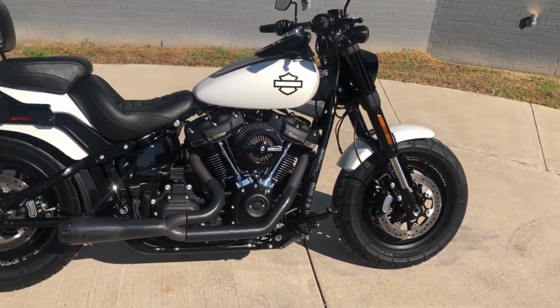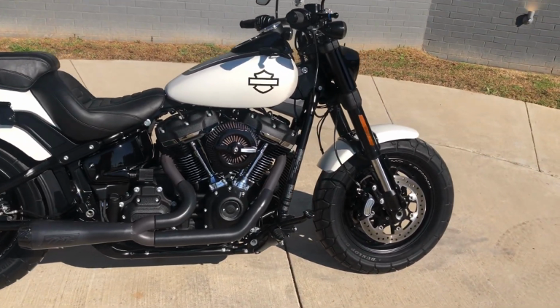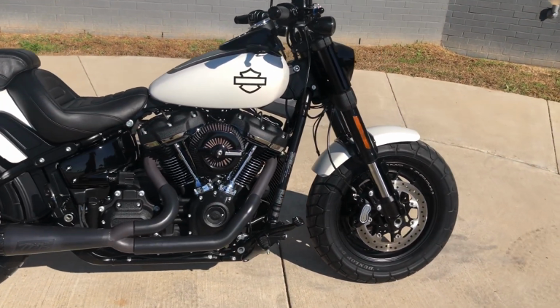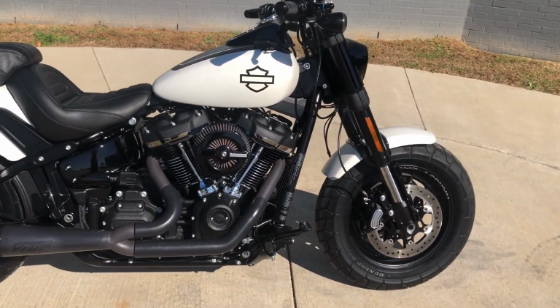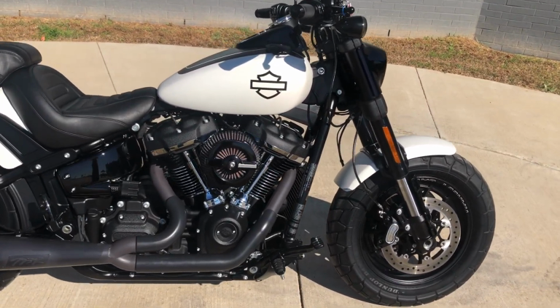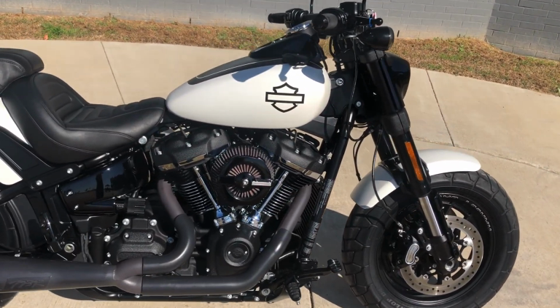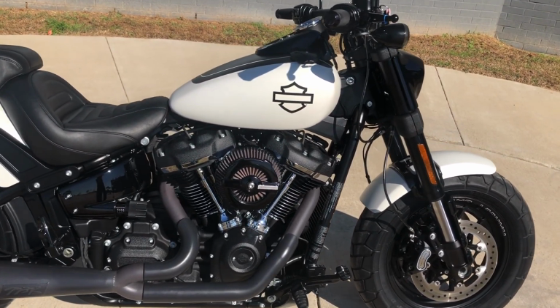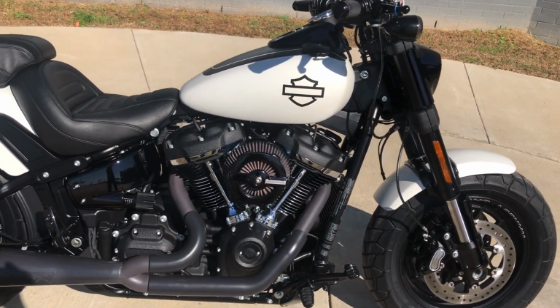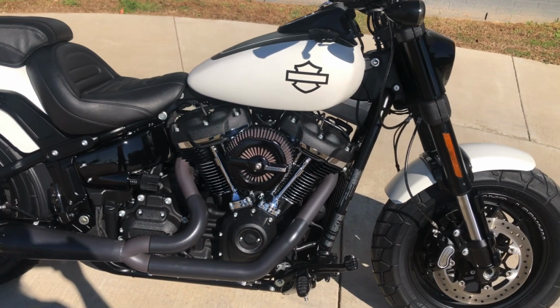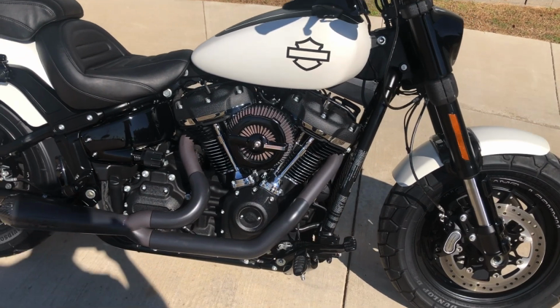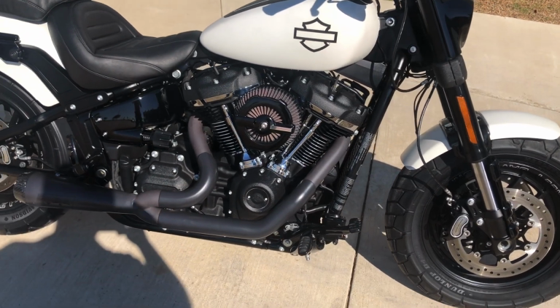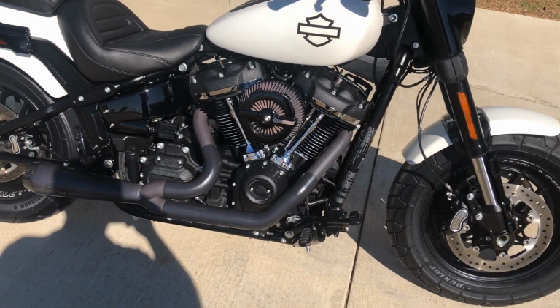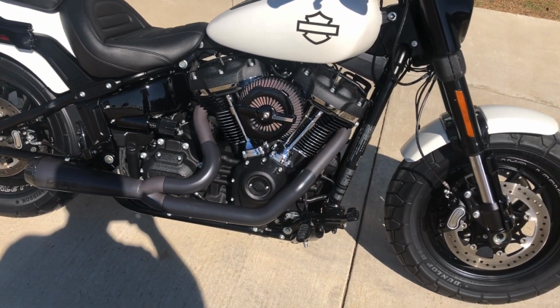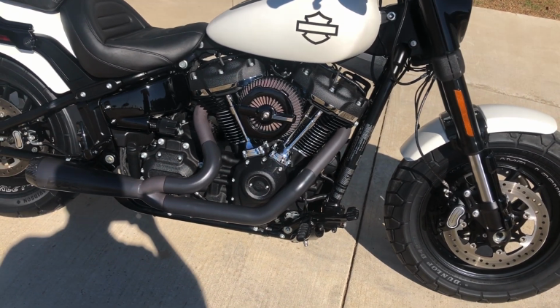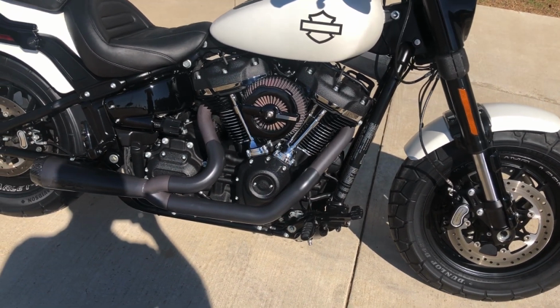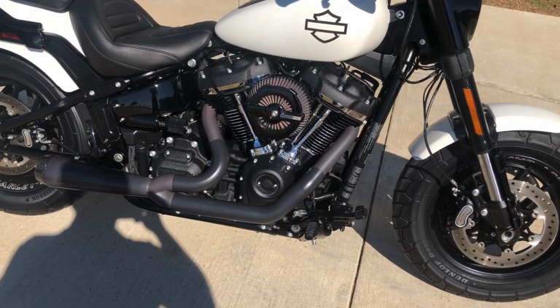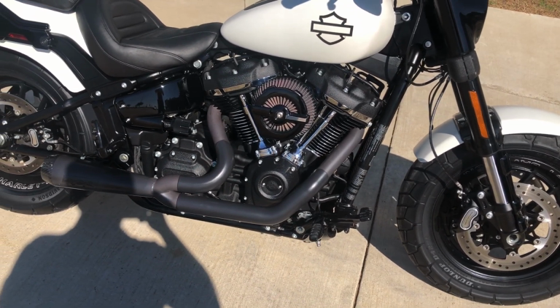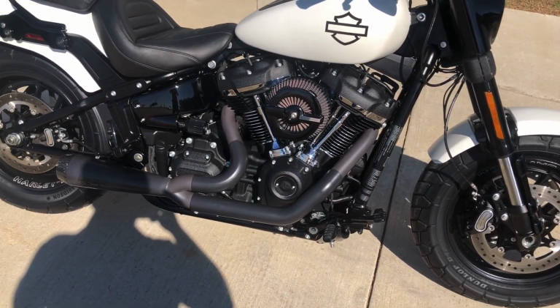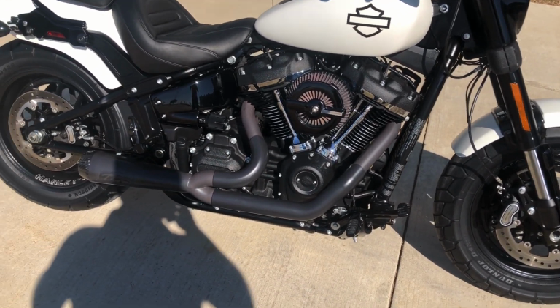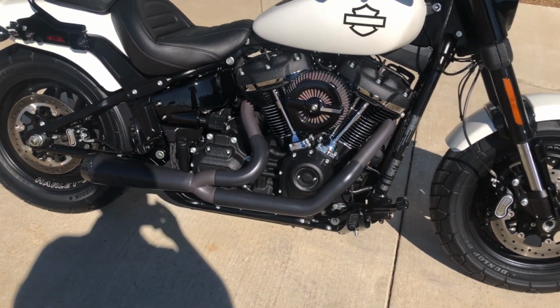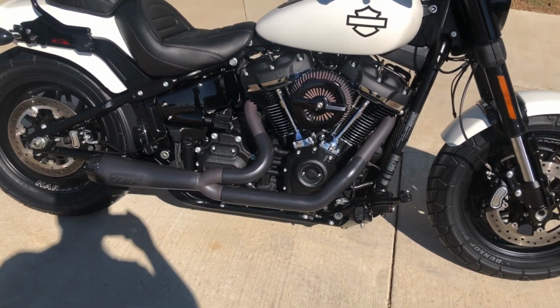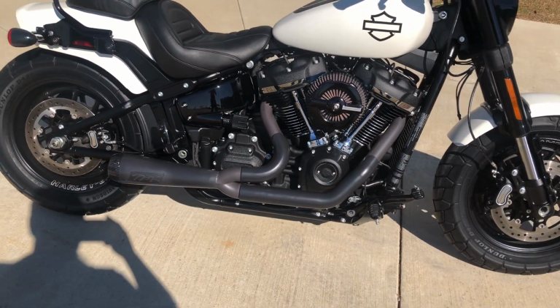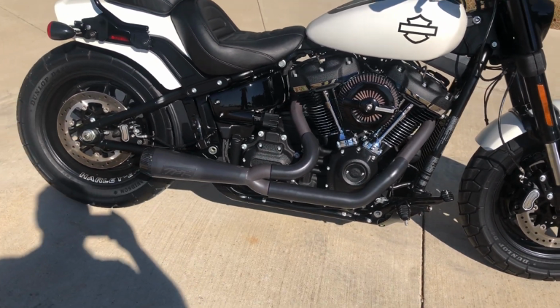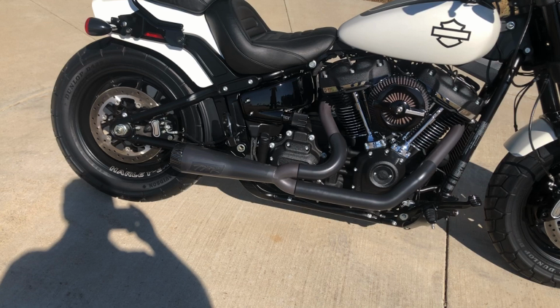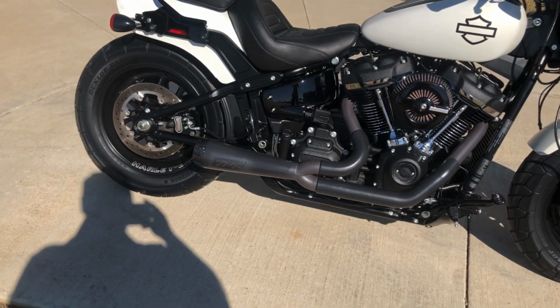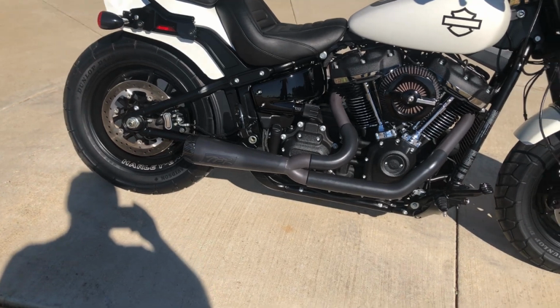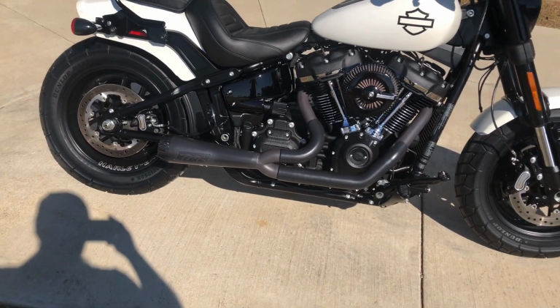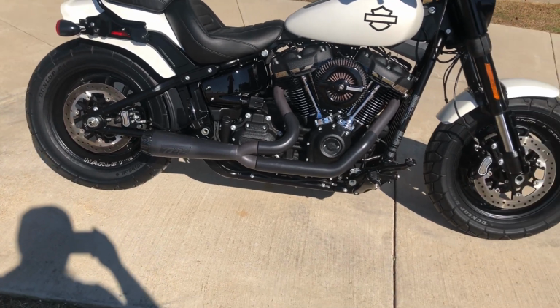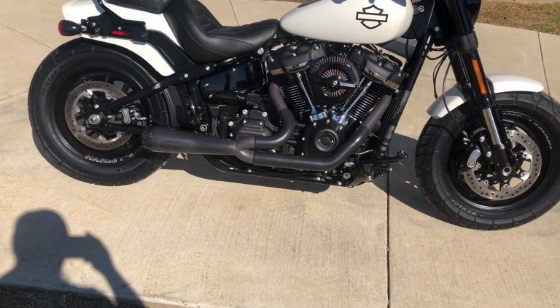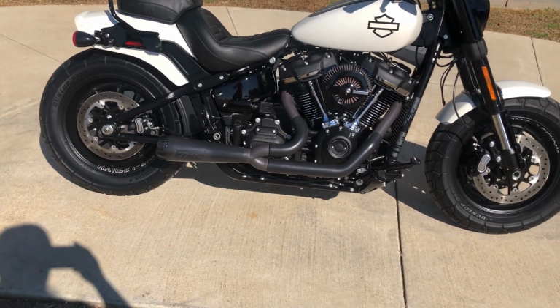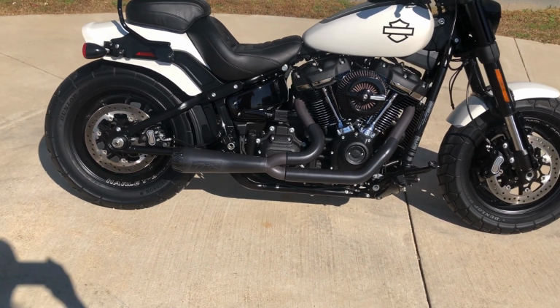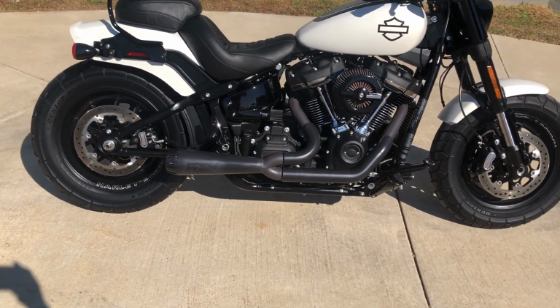This one has the Bonneville Salt Denim paint. It's got the 114 cubic inch fuel injected Milwaukee Eight with a six-speed transmission. We've got a Two Brothers Racing exhaust.